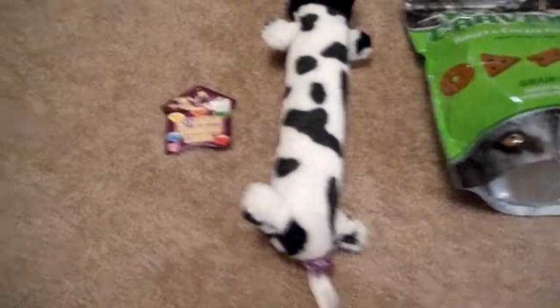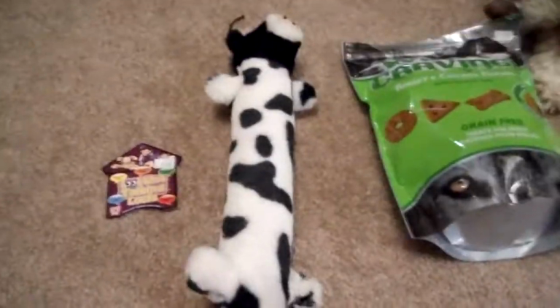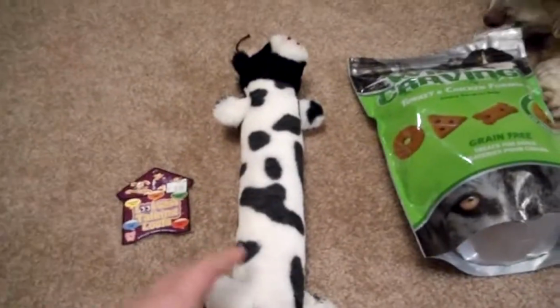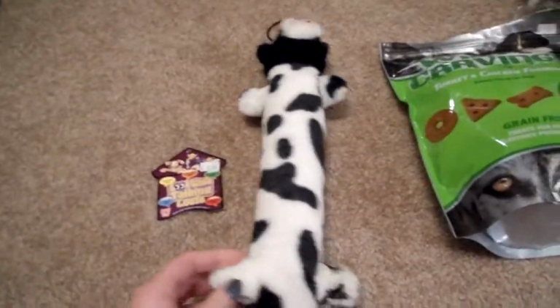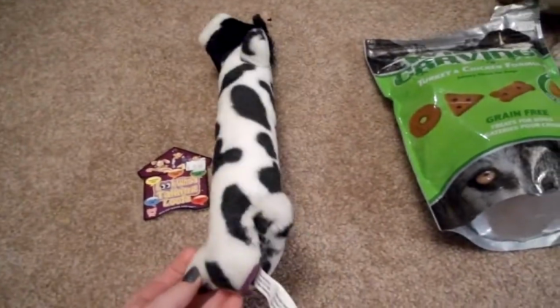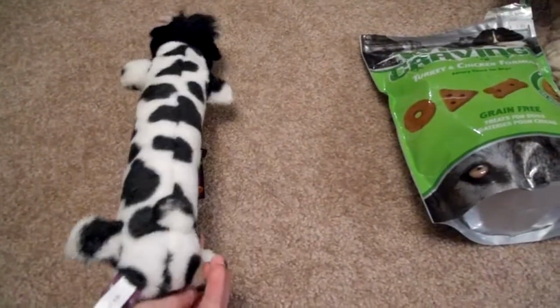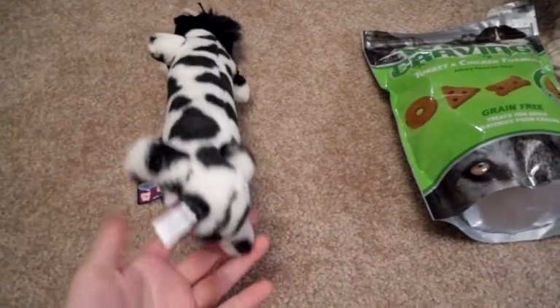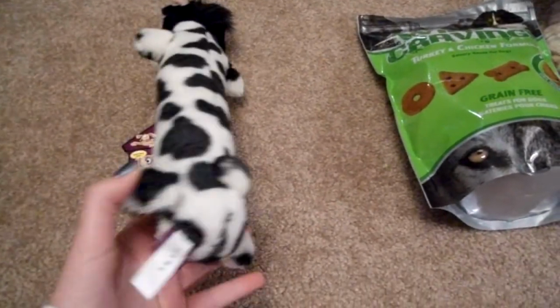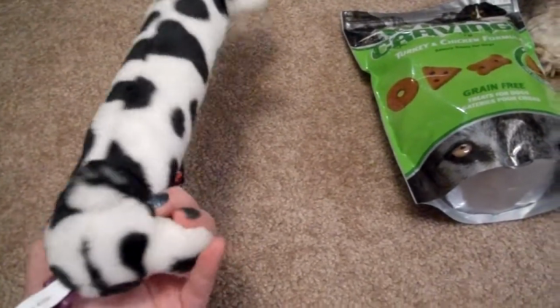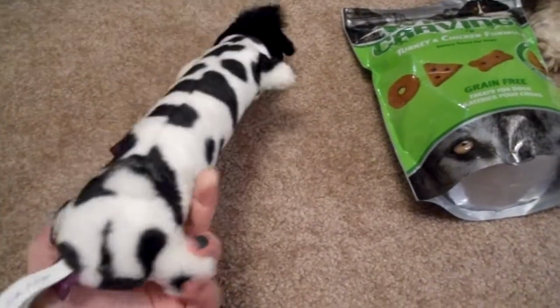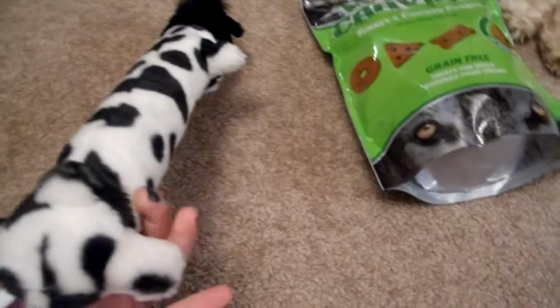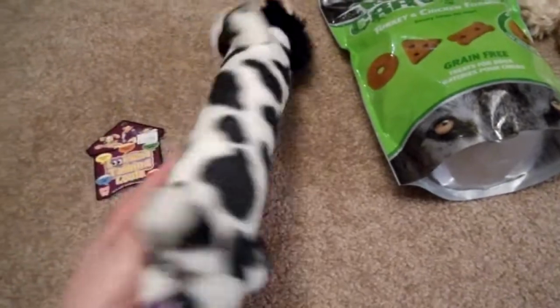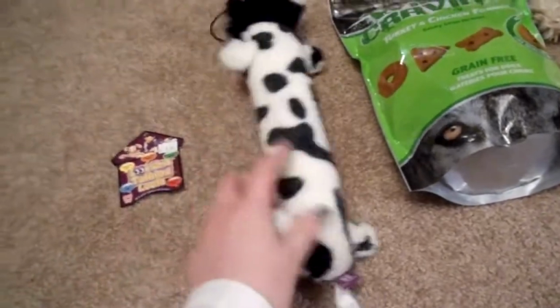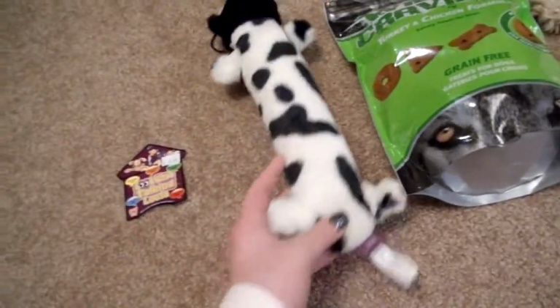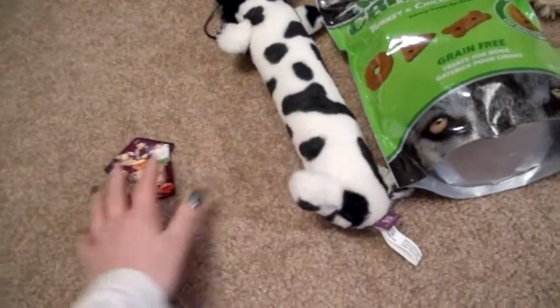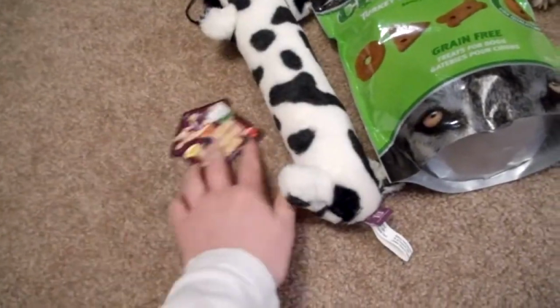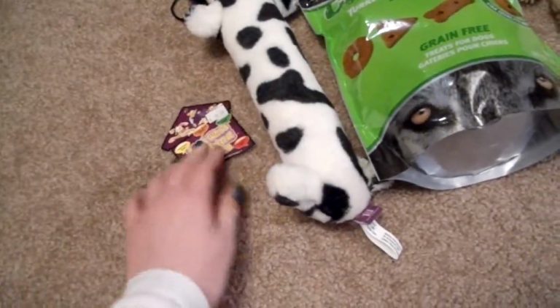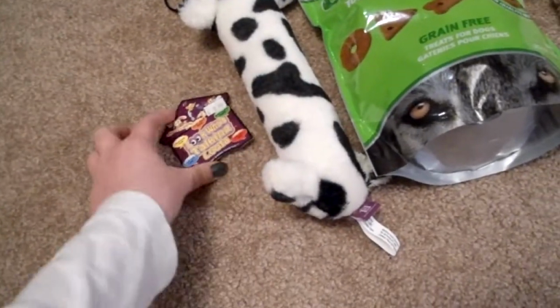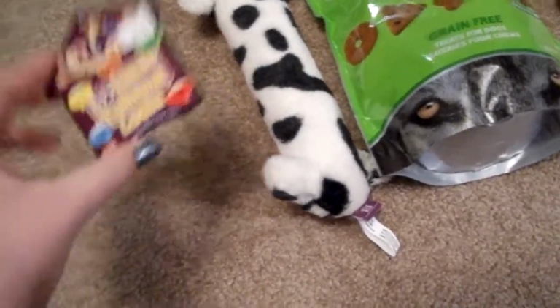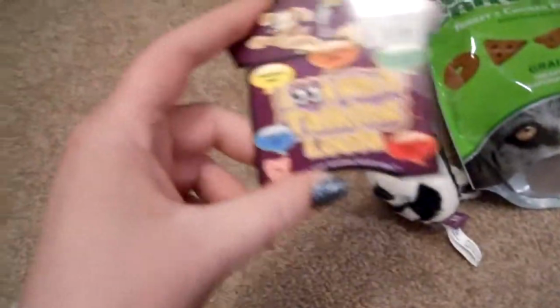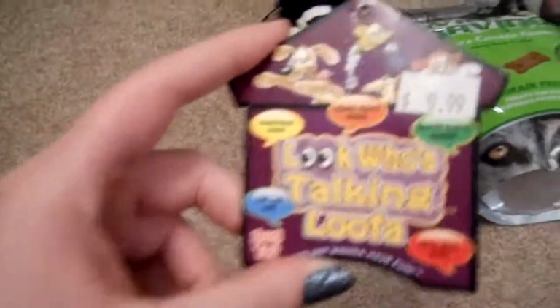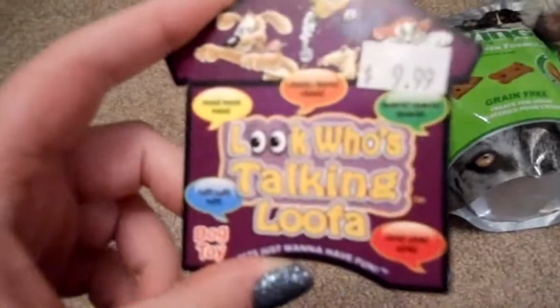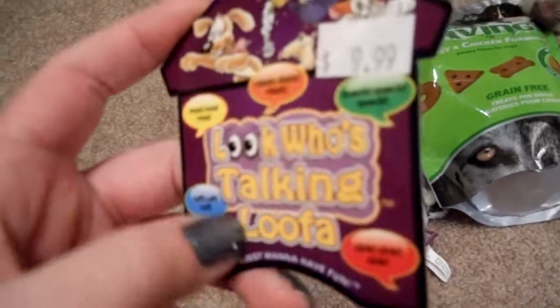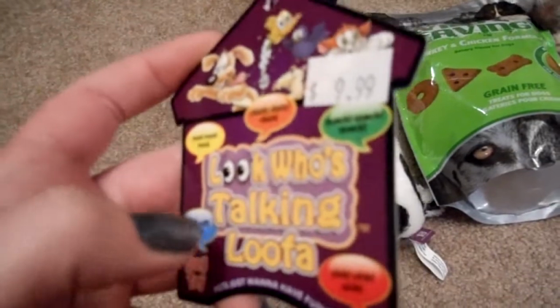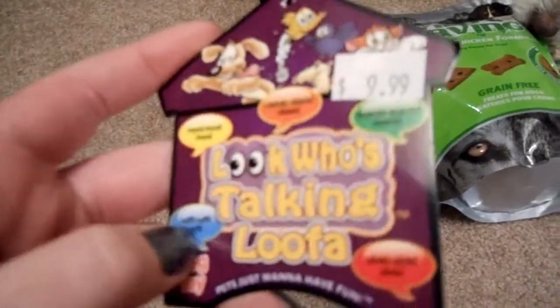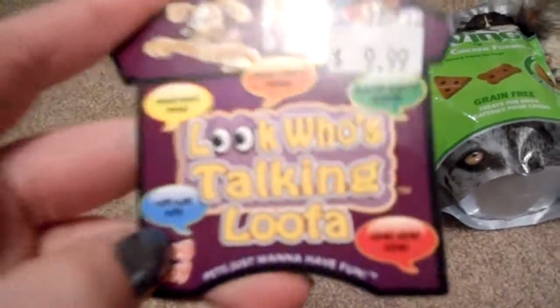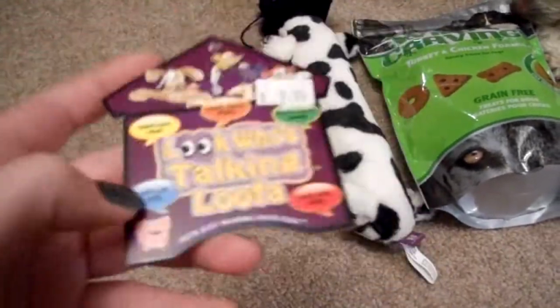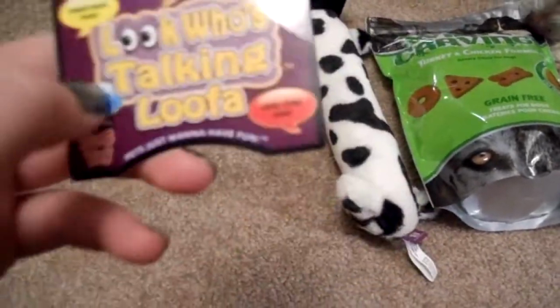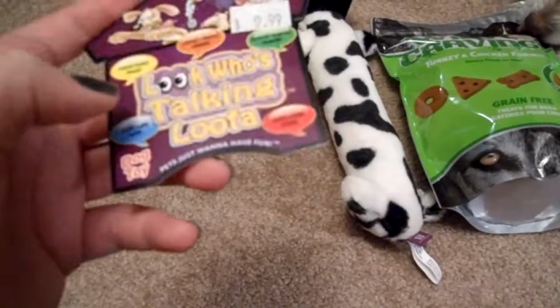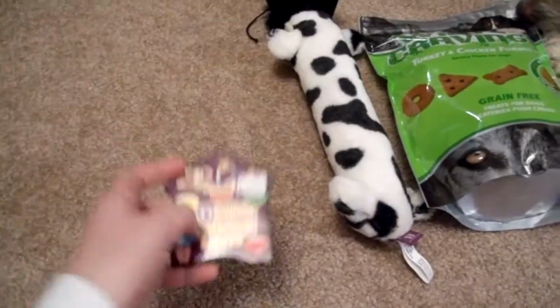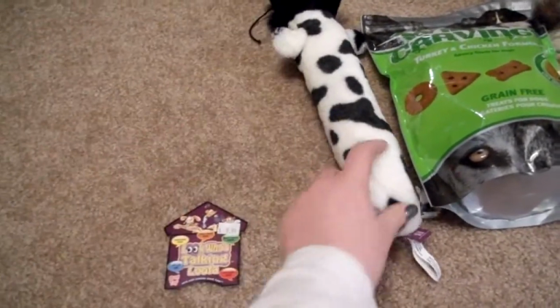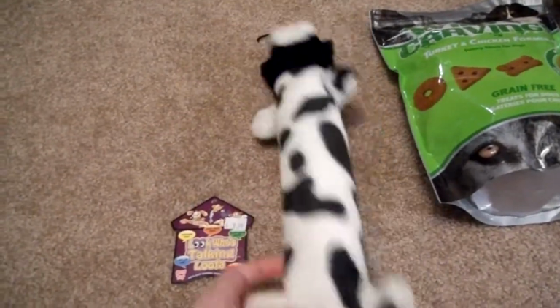Hi guys, I'm doing some of the dog items that I got today when I got Missy groomed. So we'll start with this — I got the Look Who's Talking Luffa, and I got the cow one.